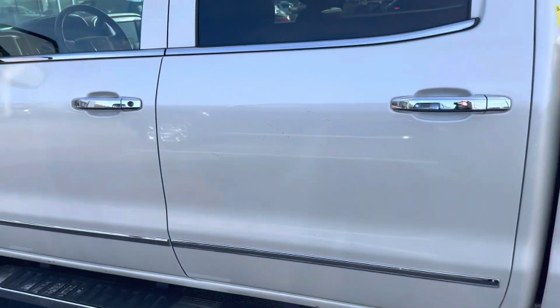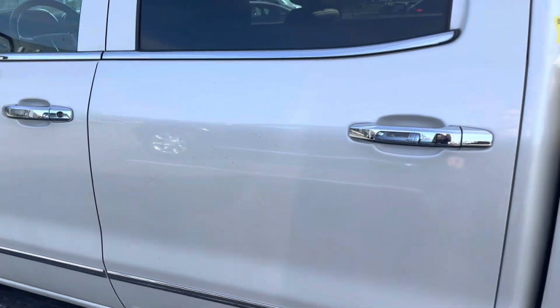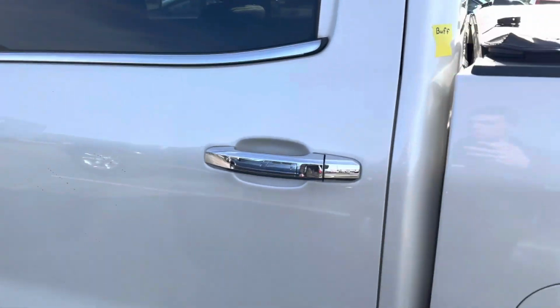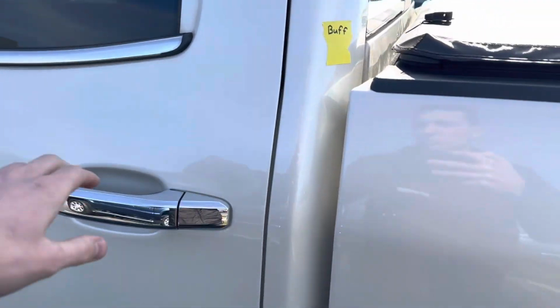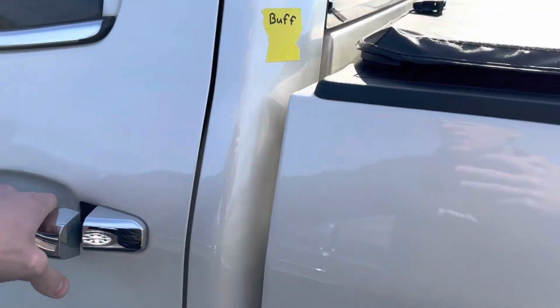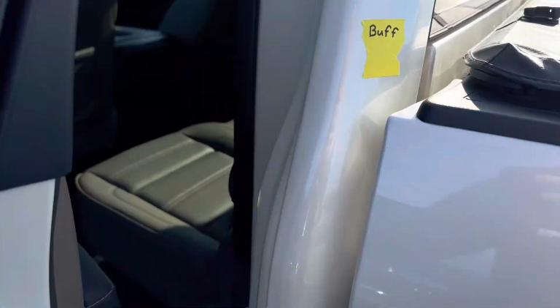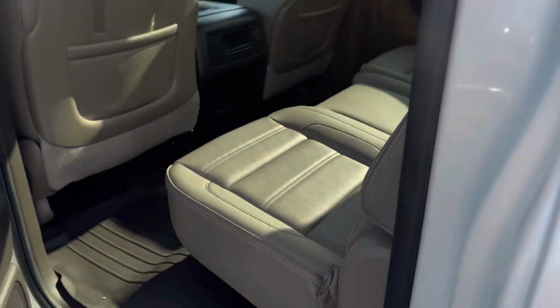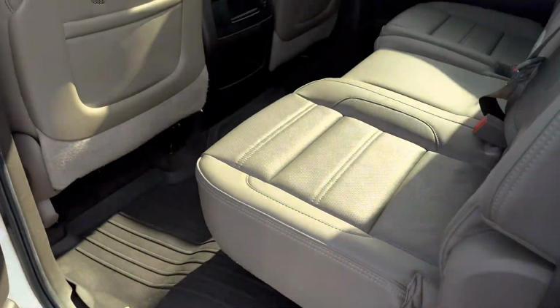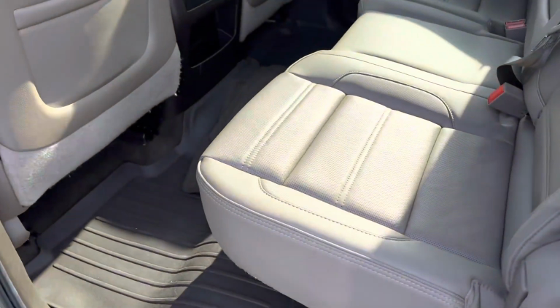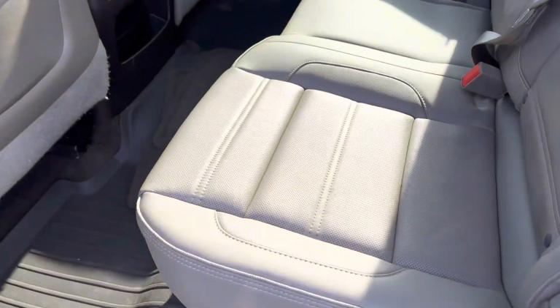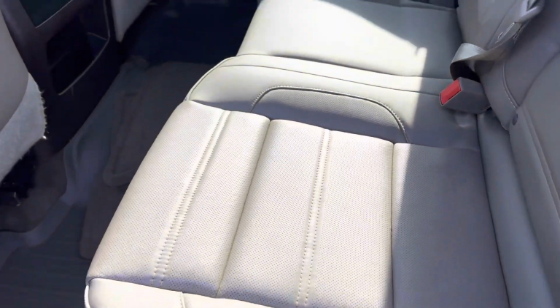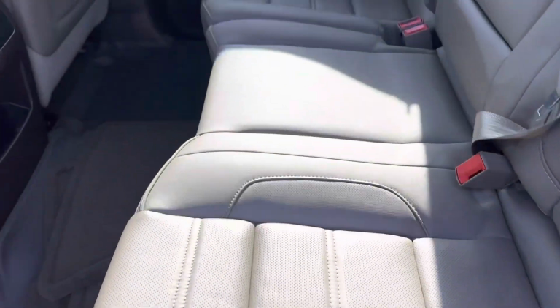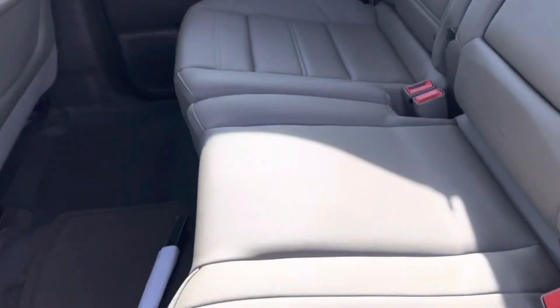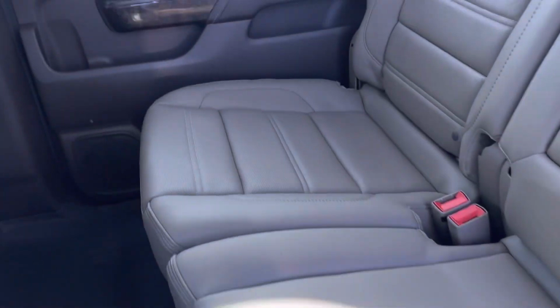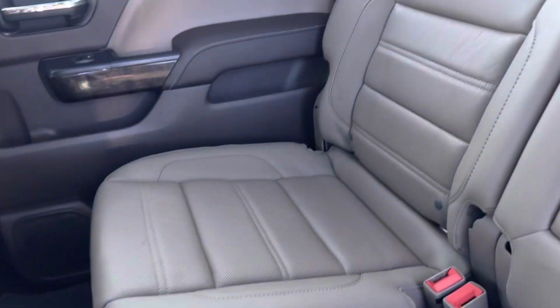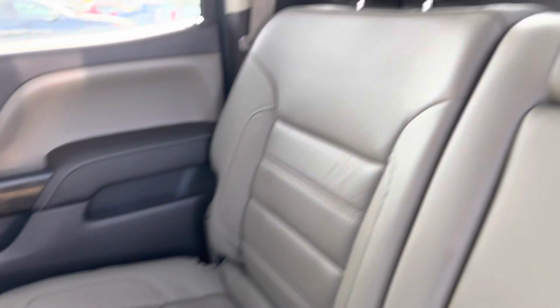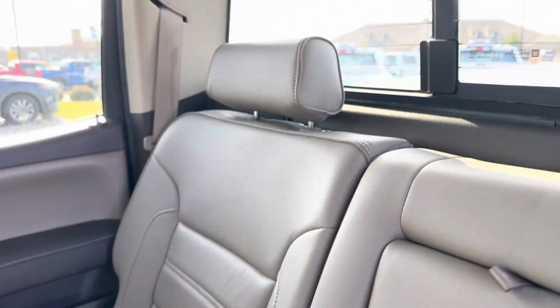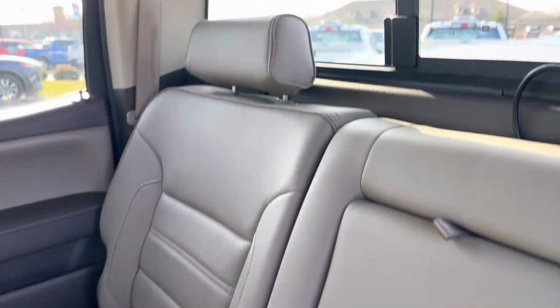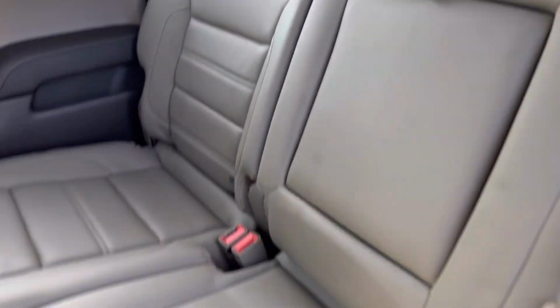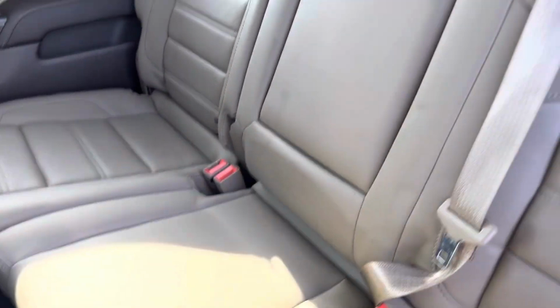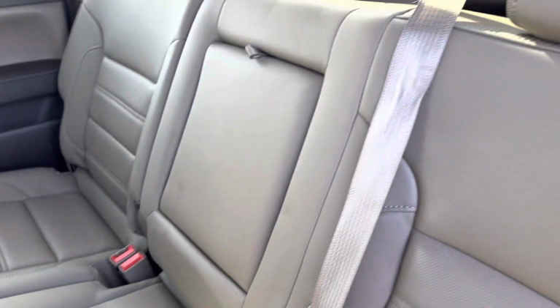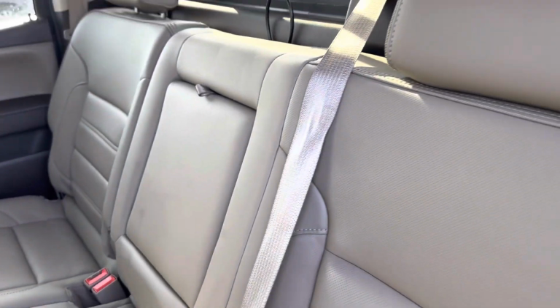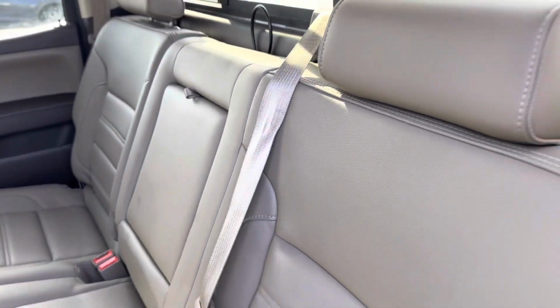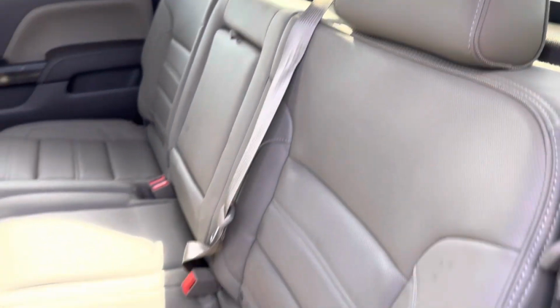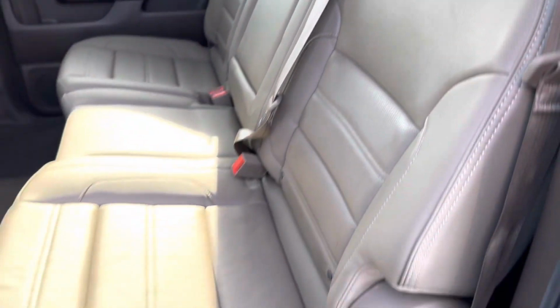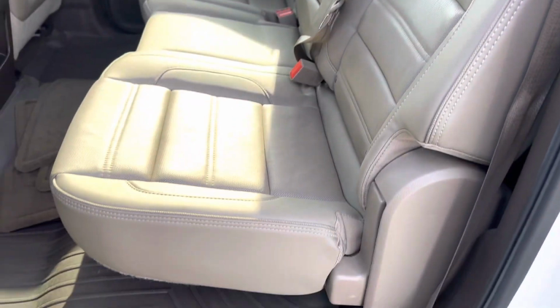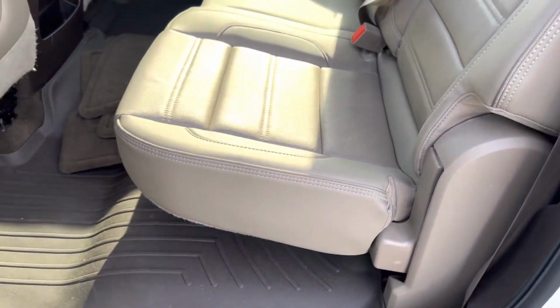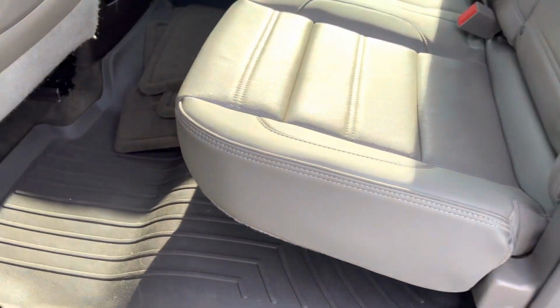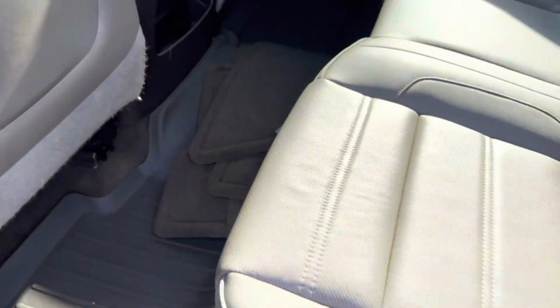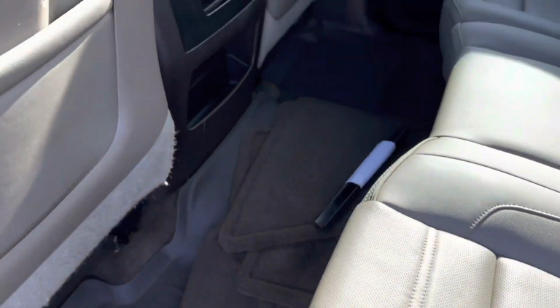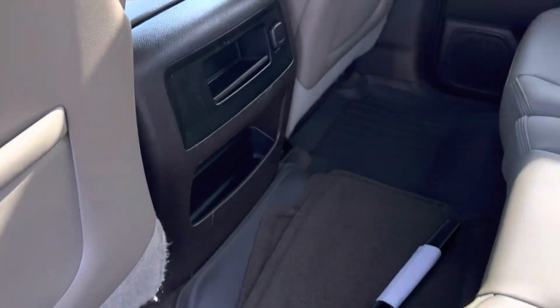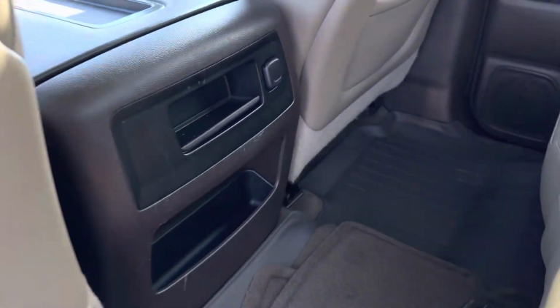It is equipped with leather interior, has no rips or tears in the leather, very clean for the miles. It has WeatherTech floor mats throughout the whole vehicle.